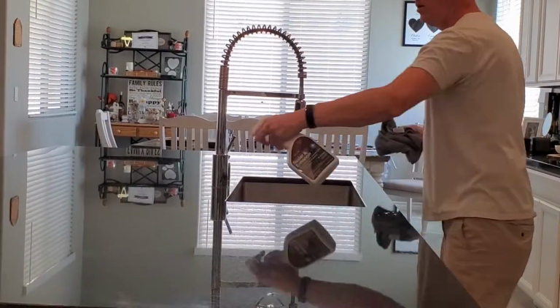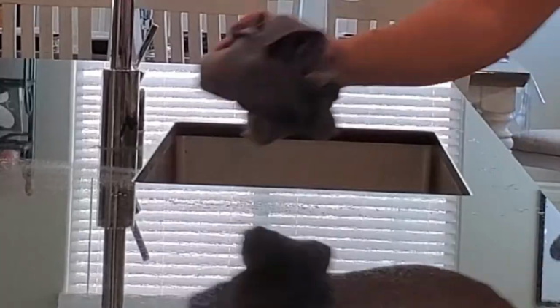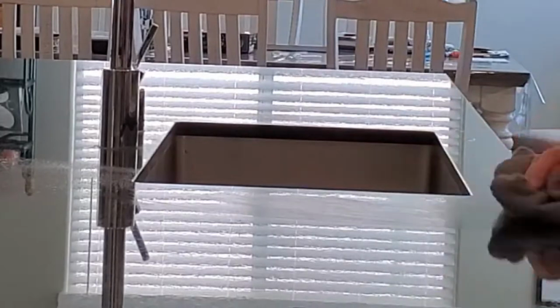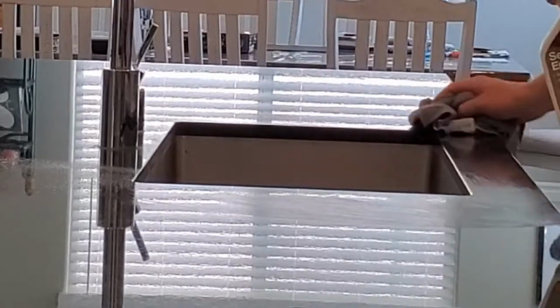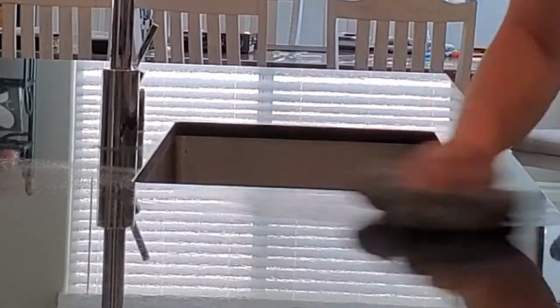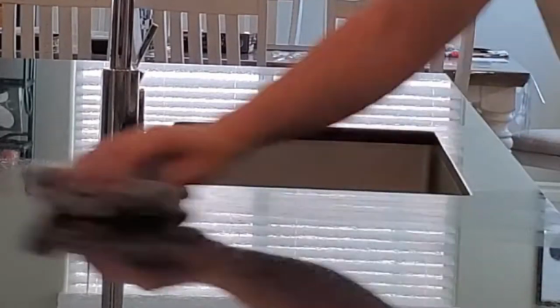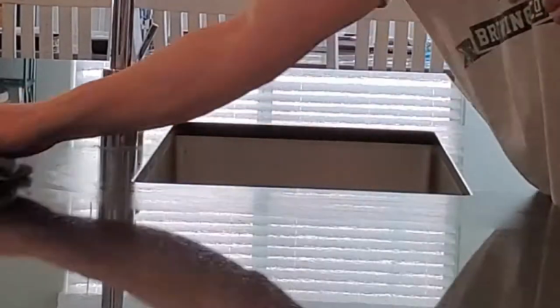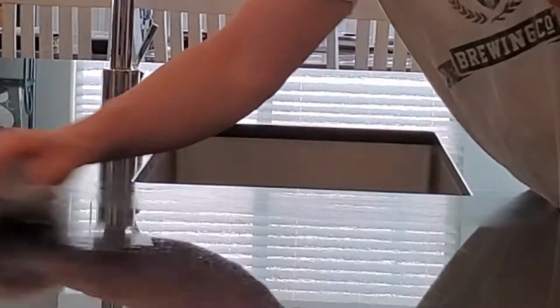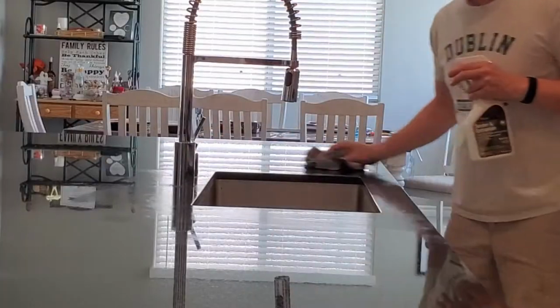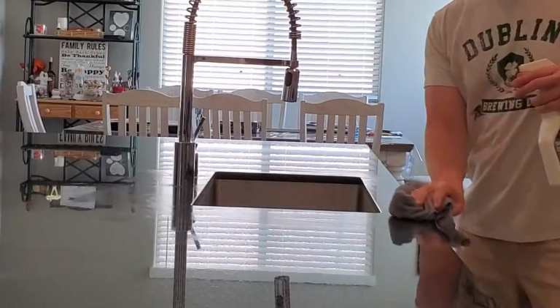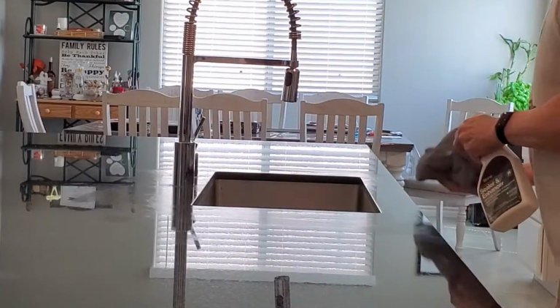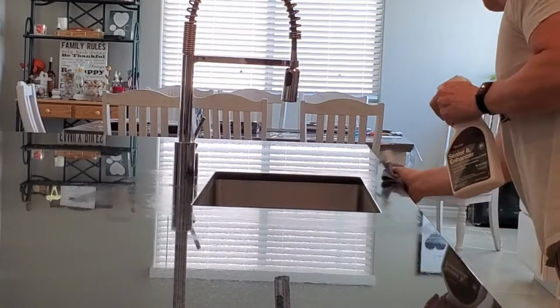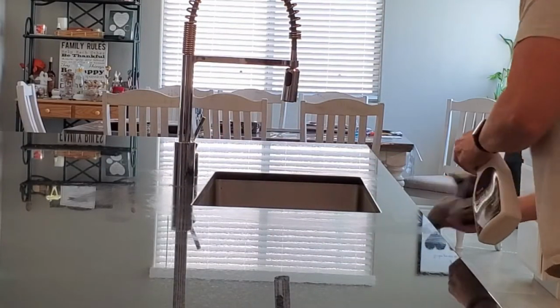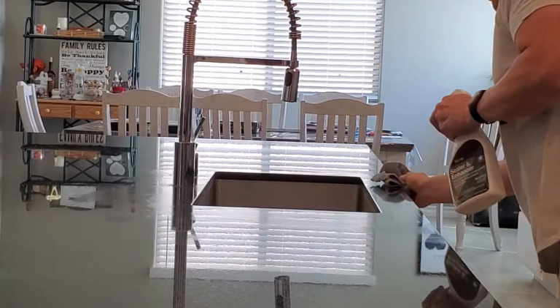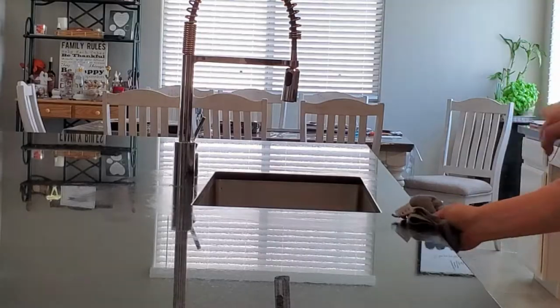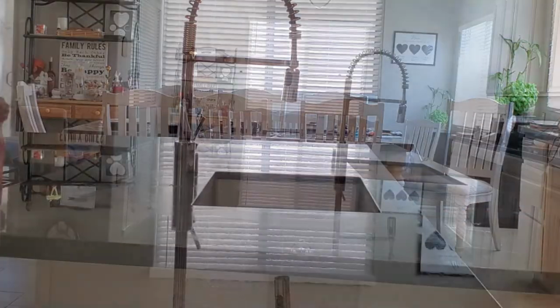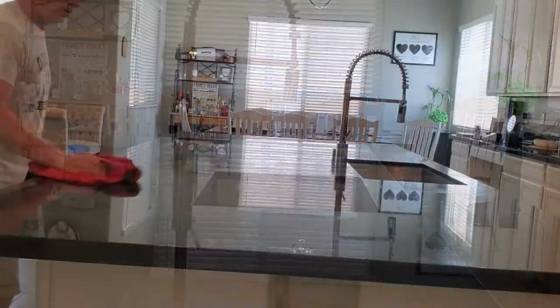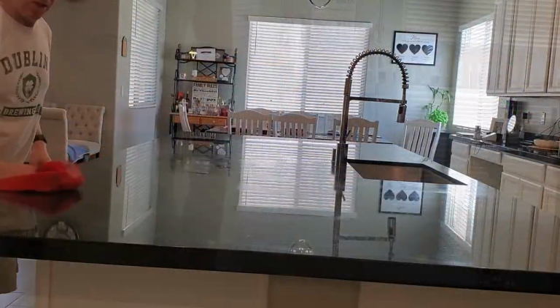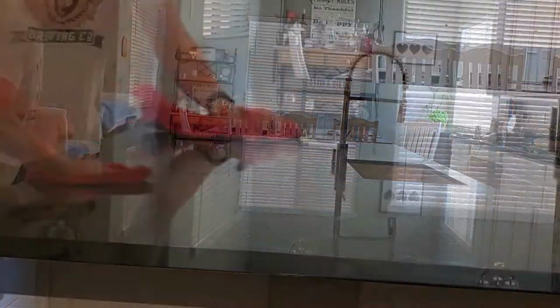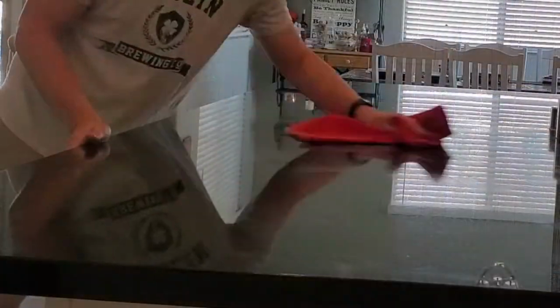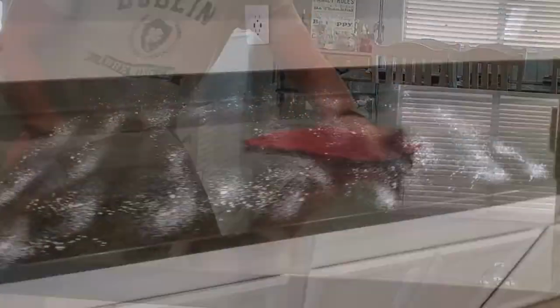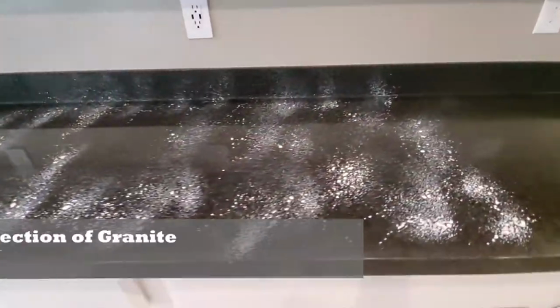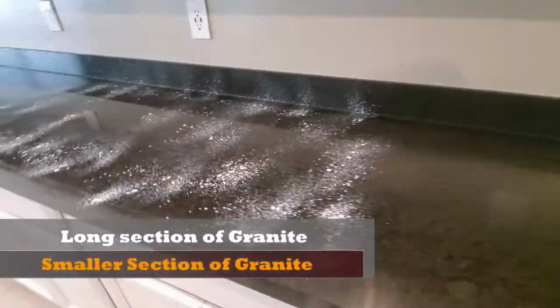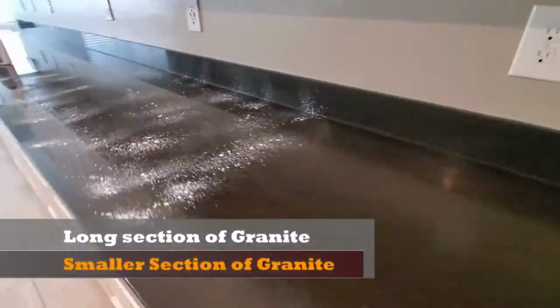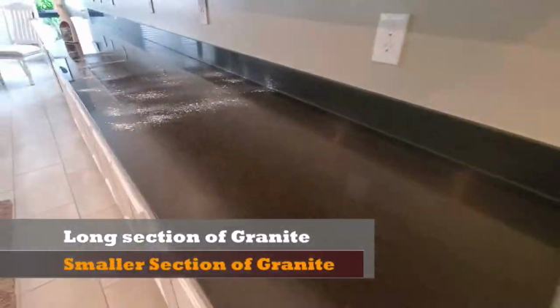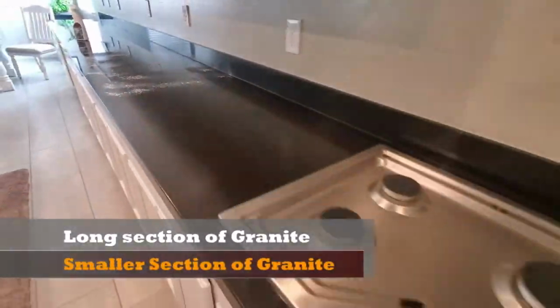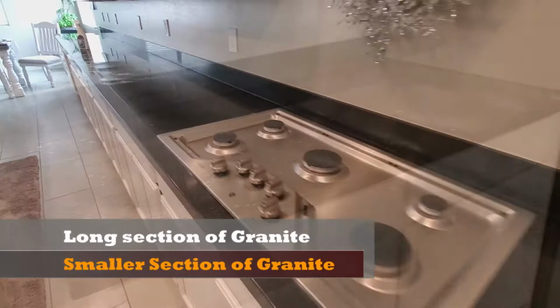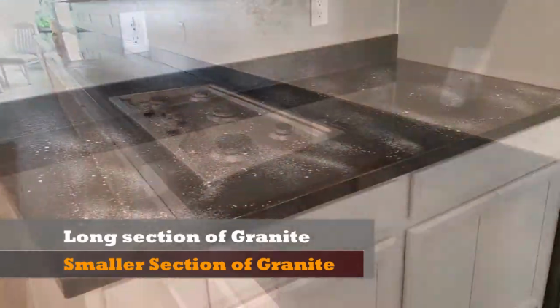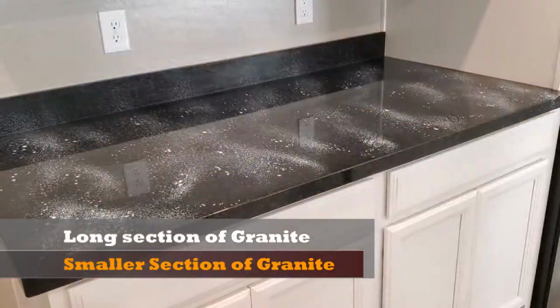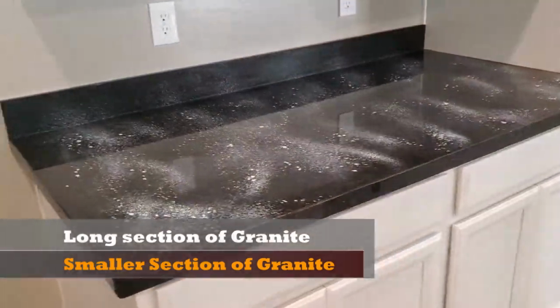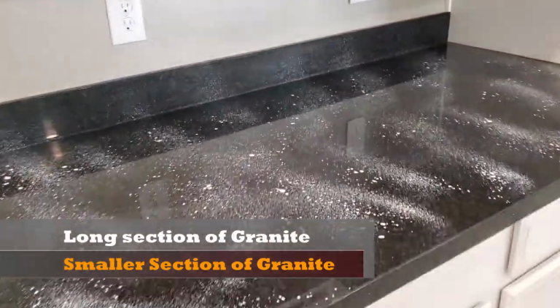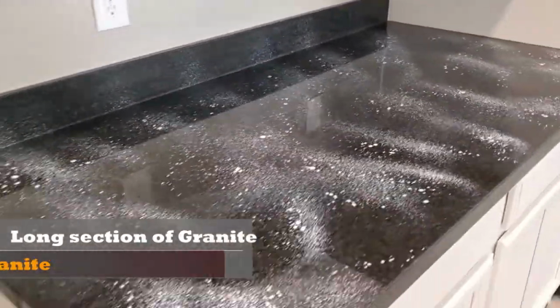We have a lot of granite to seal. Our island is pretty big, so instead of sealing it all at one time, we broke it down to four or five sections. We have another large section, a long section, and then we have another small section to do.